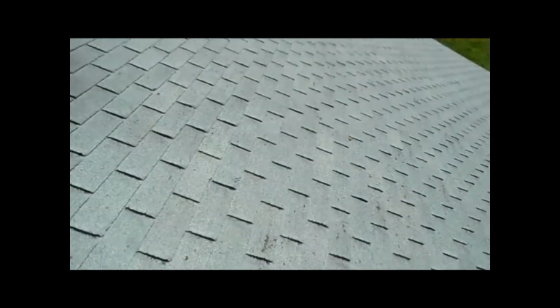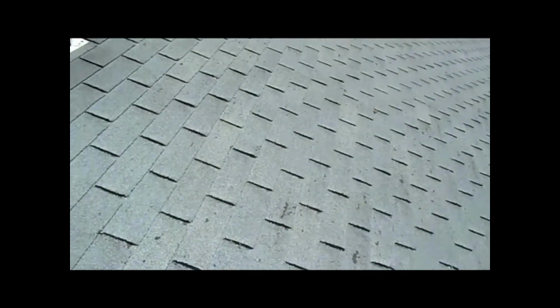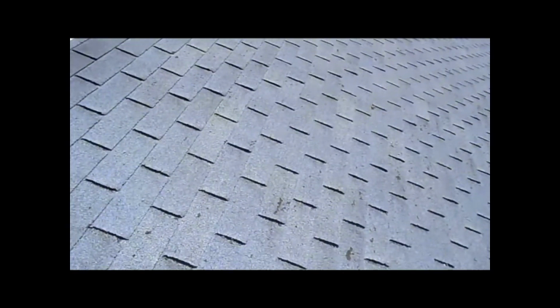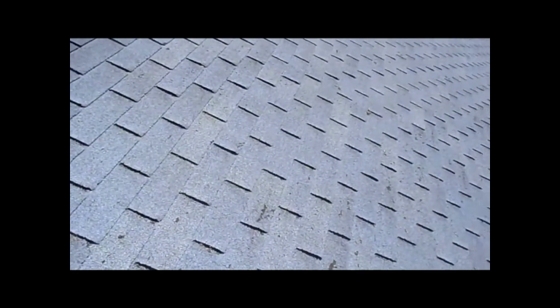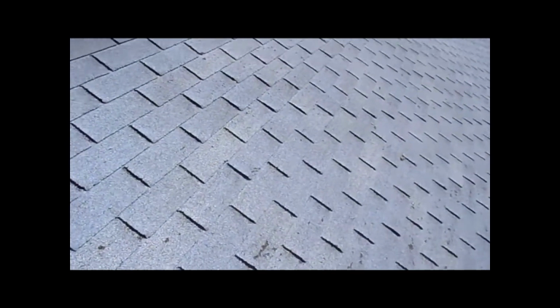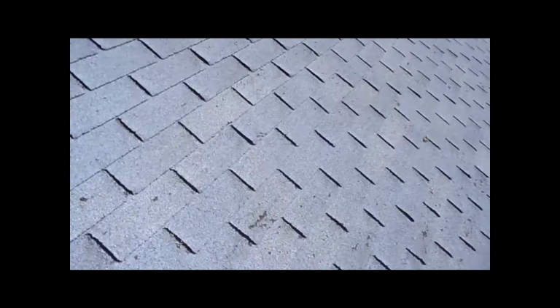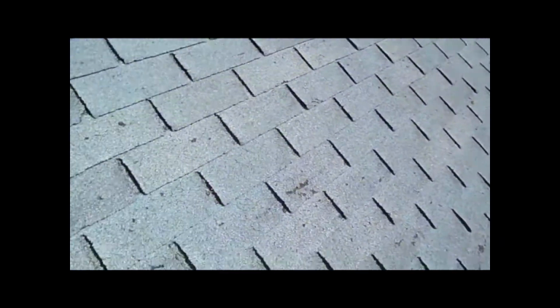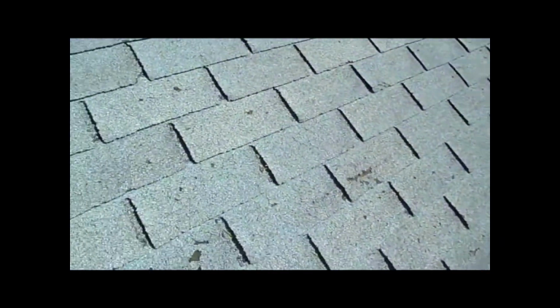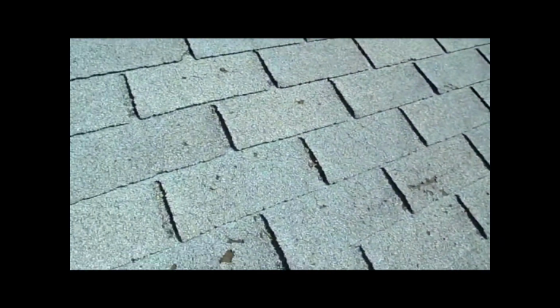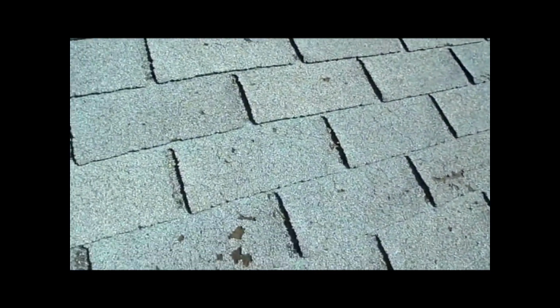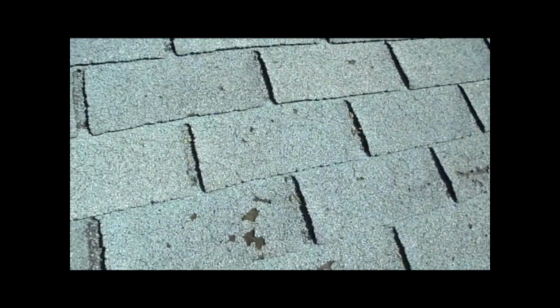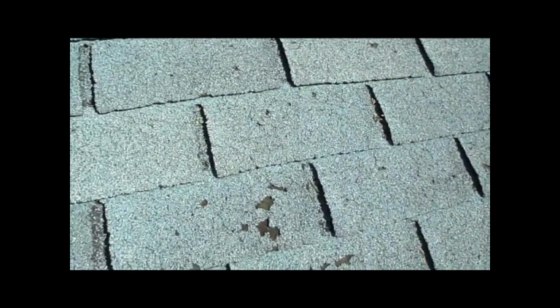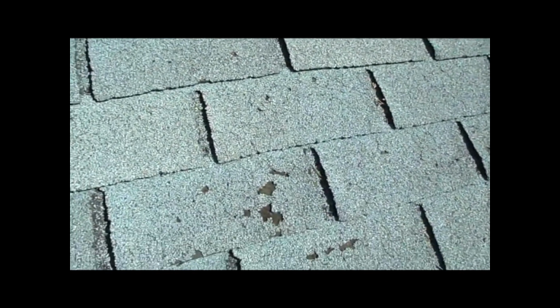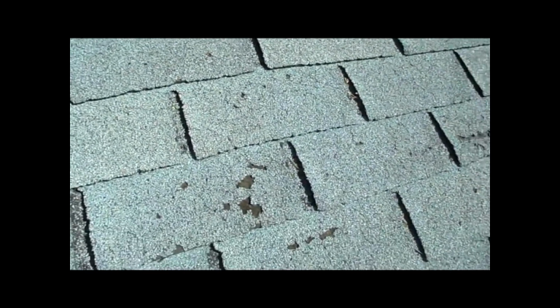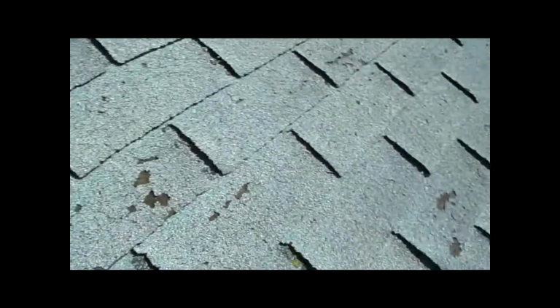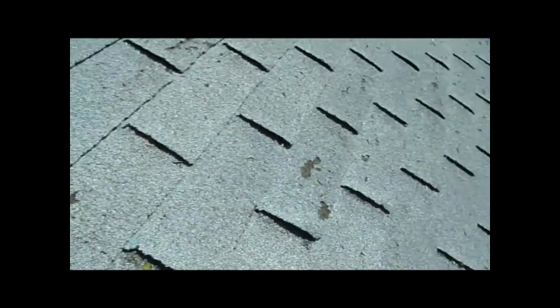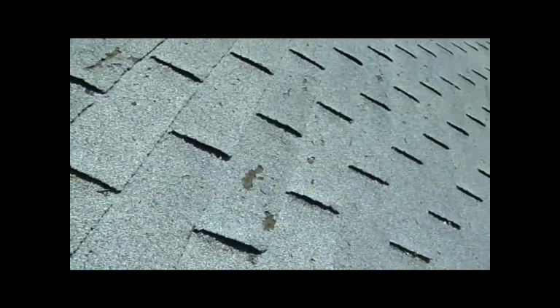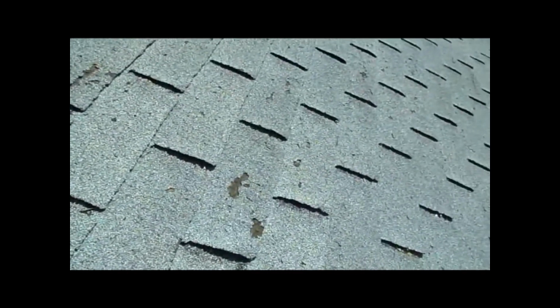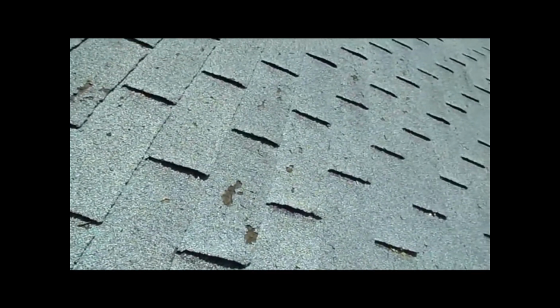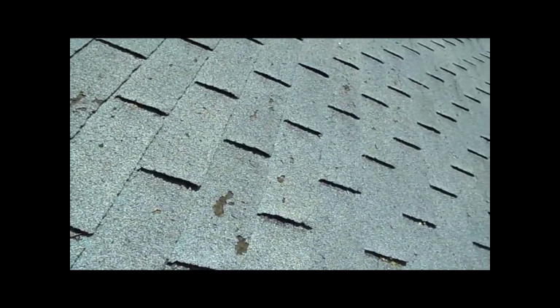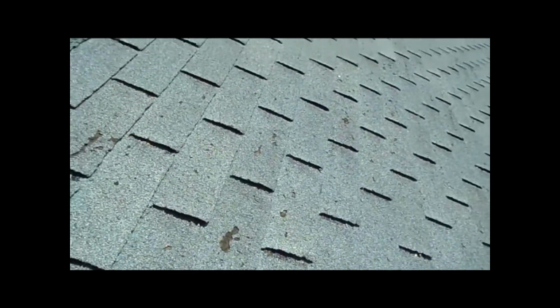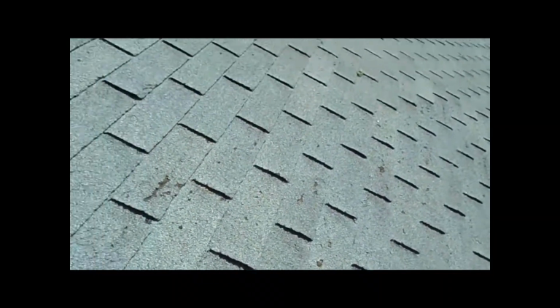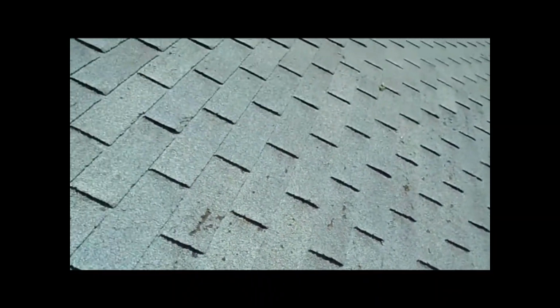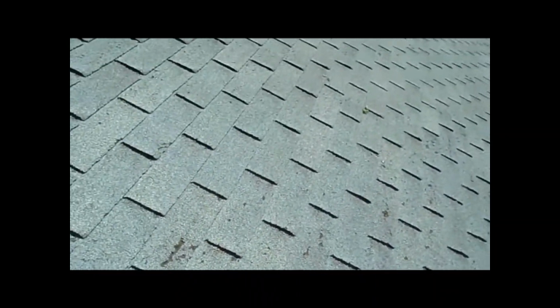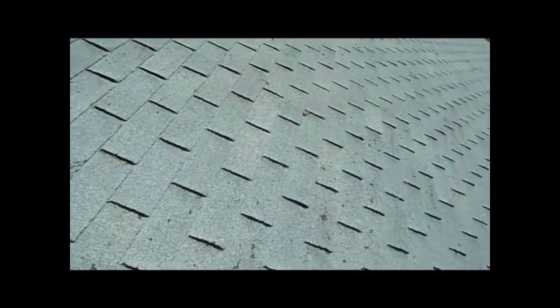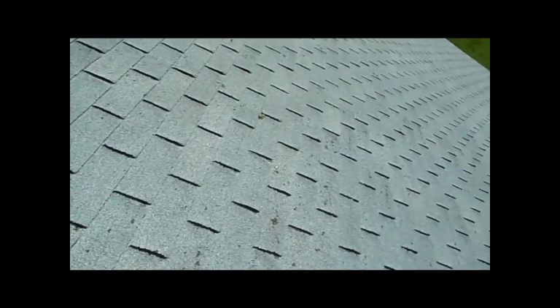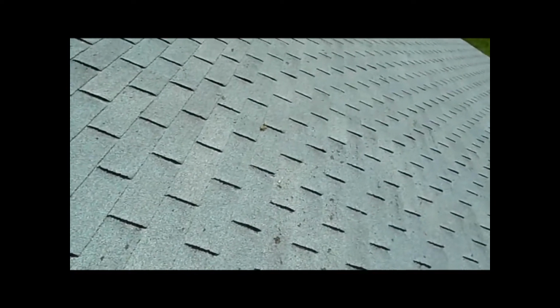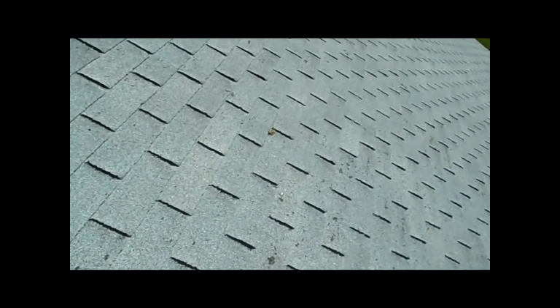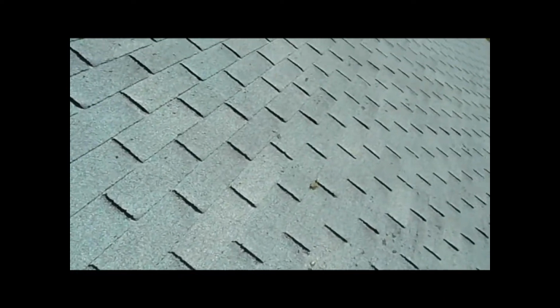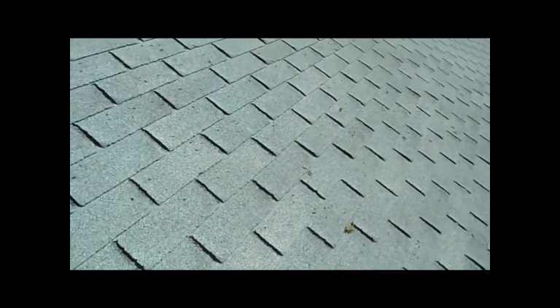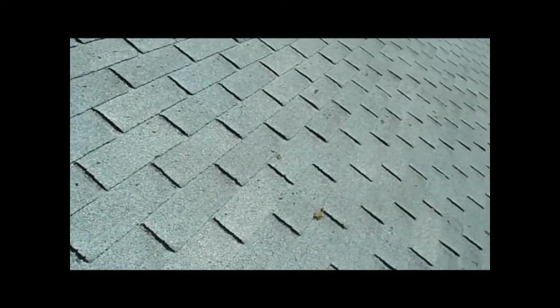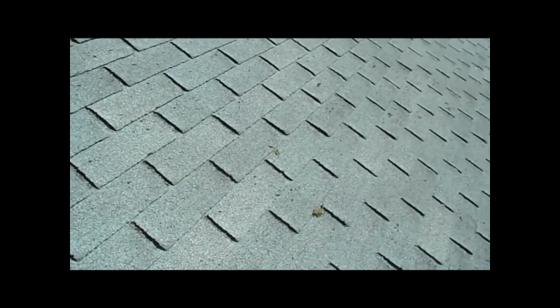If you take a look at some other areas here, there is some other damage to the roof. This roof is probably about 20 years old or so.